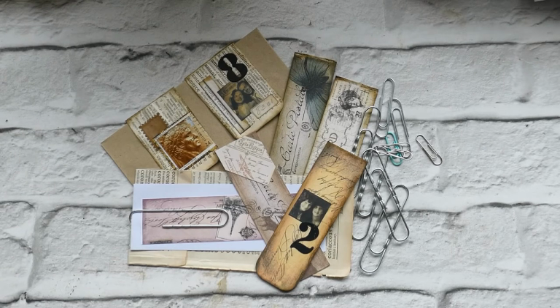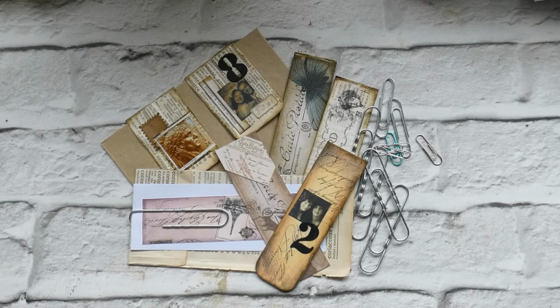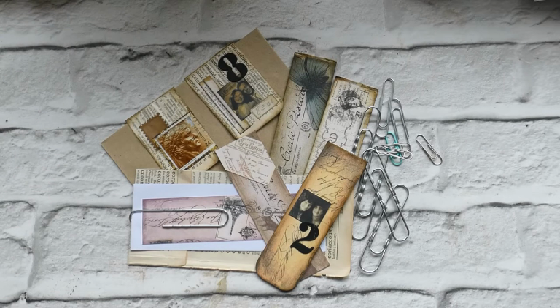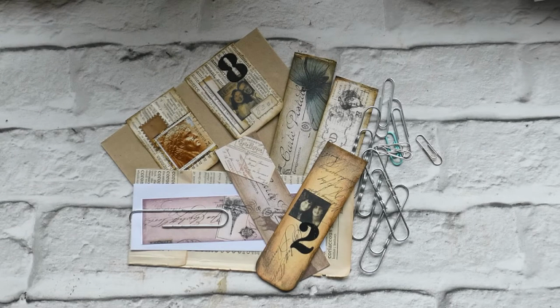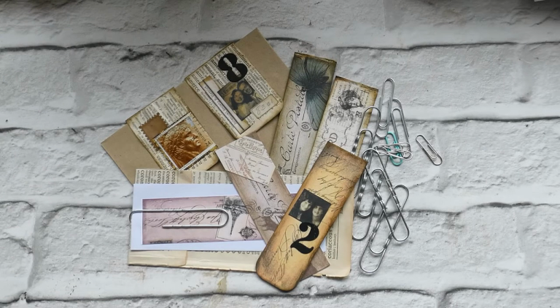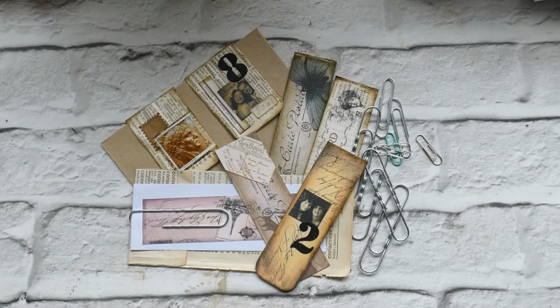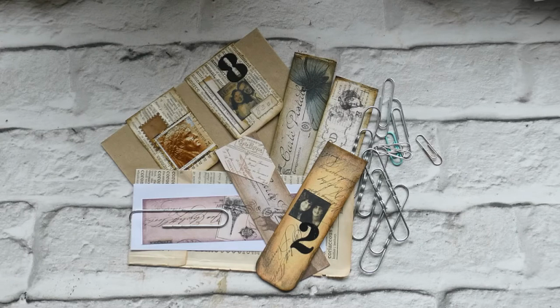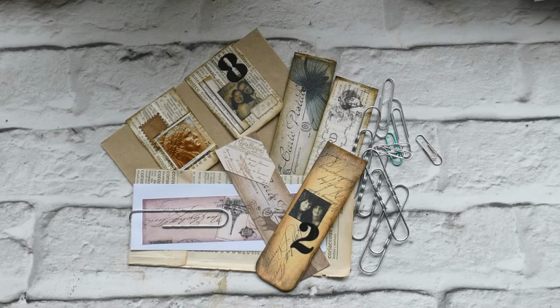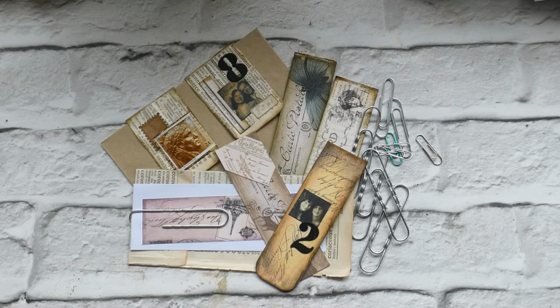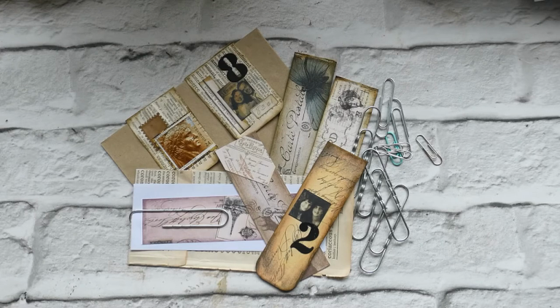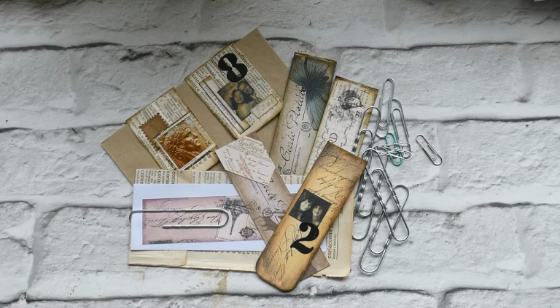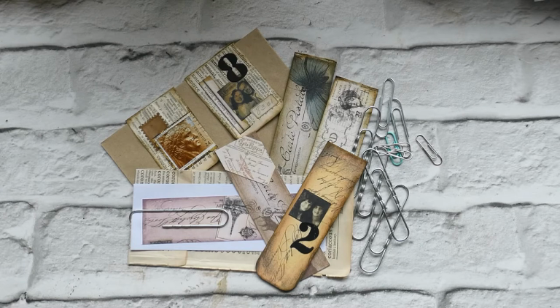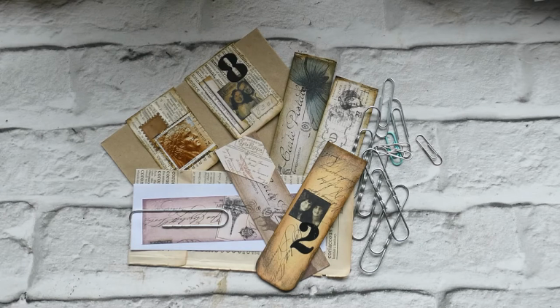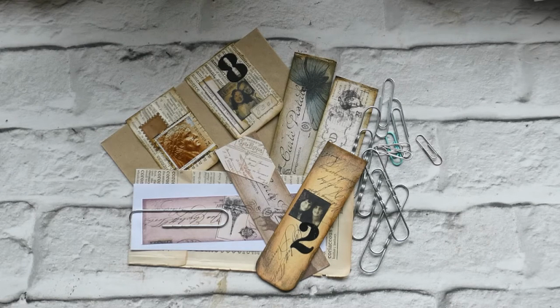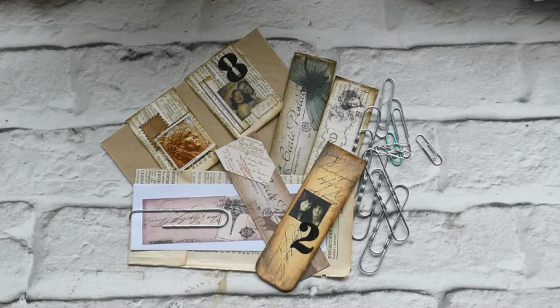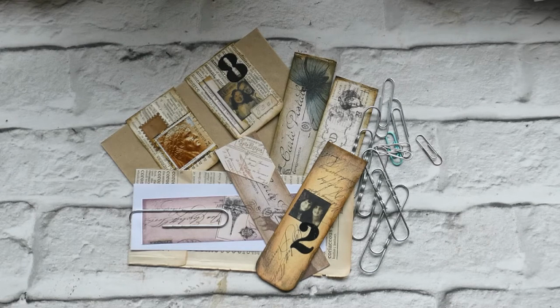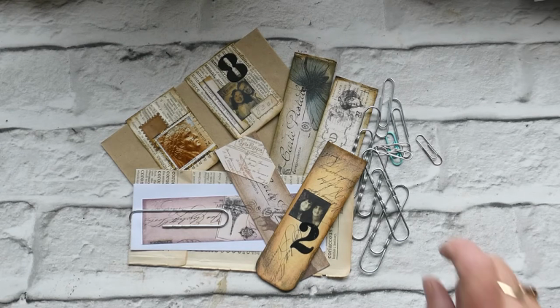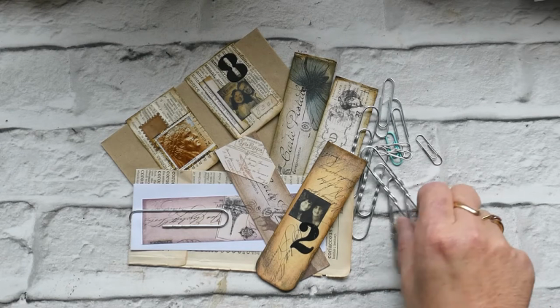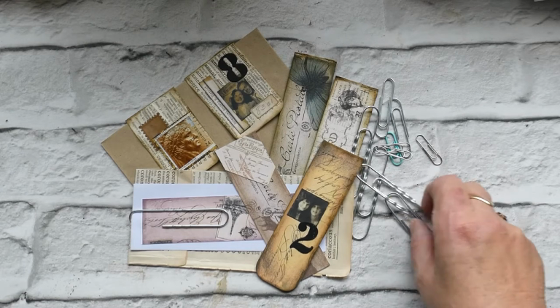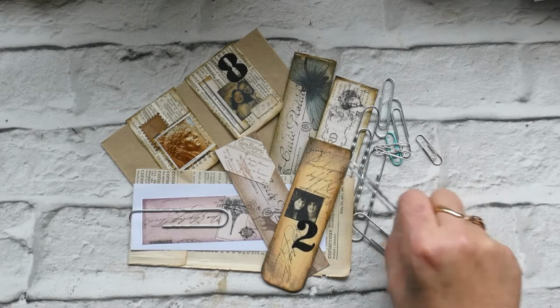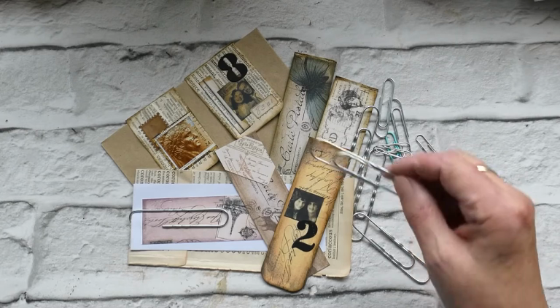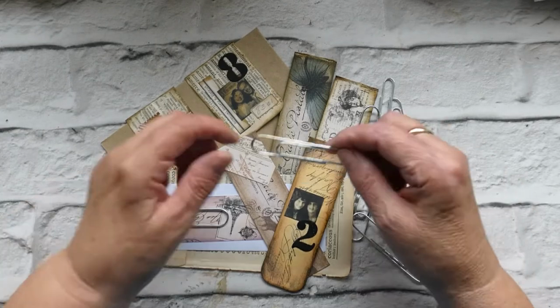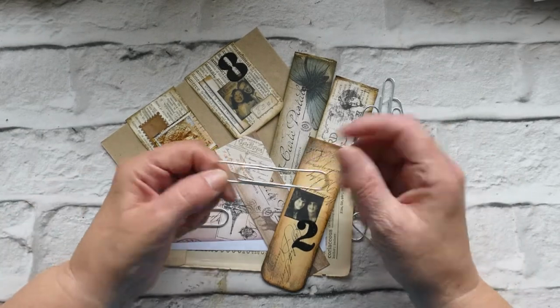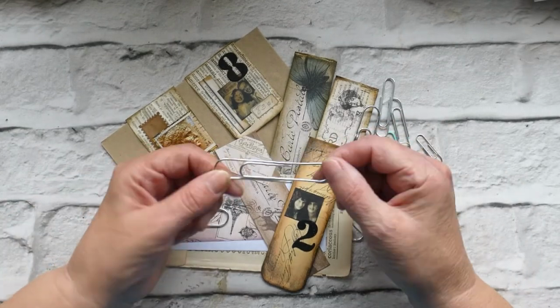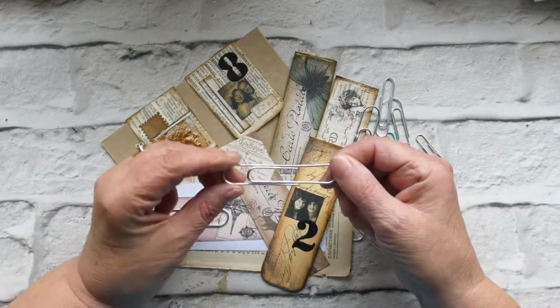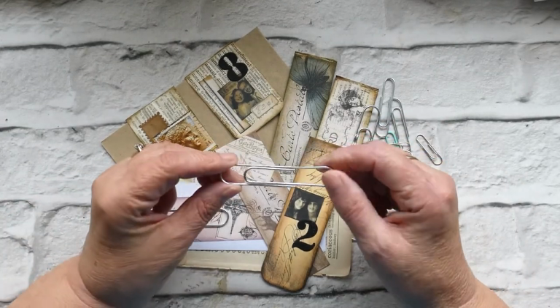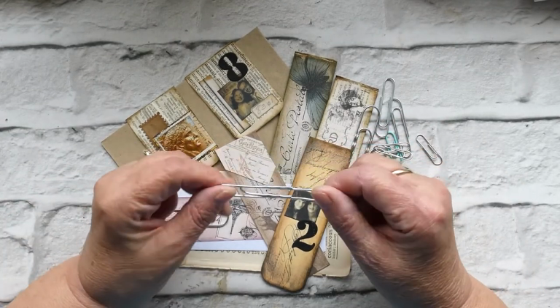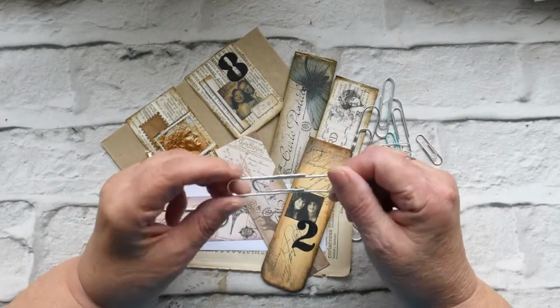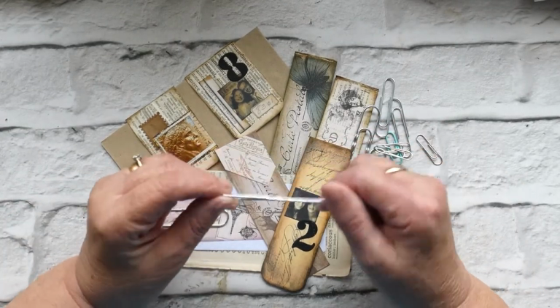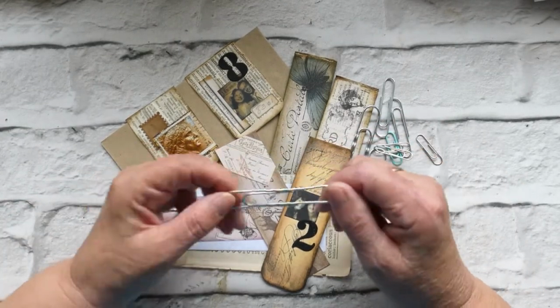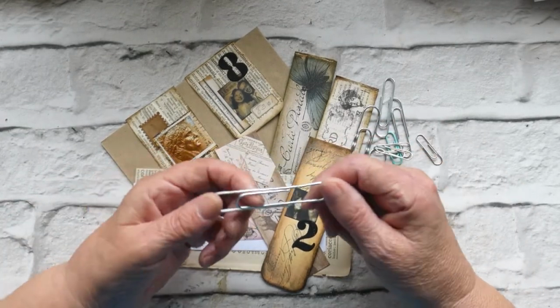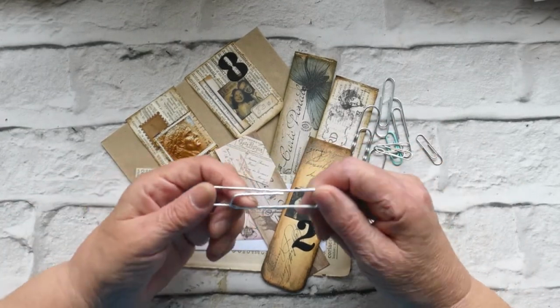Hi everyone, welcome back to Crafted by Norma. Today I'm going to continue on my search for things to do with the really large wavy paper clips.